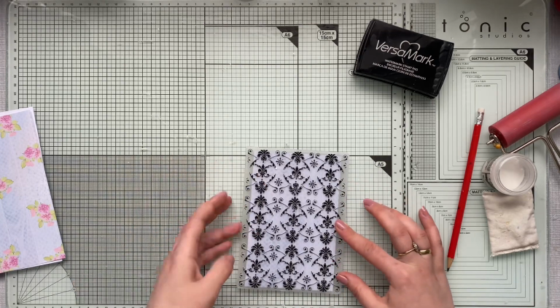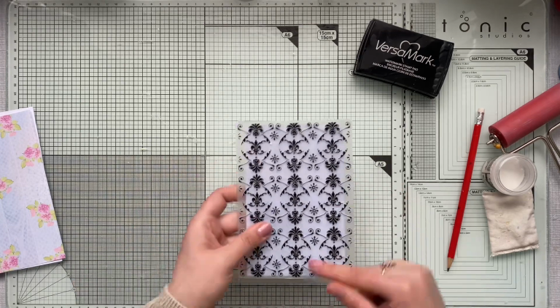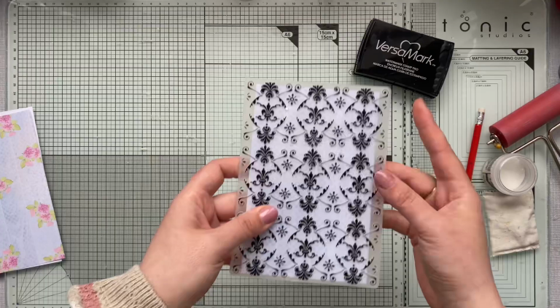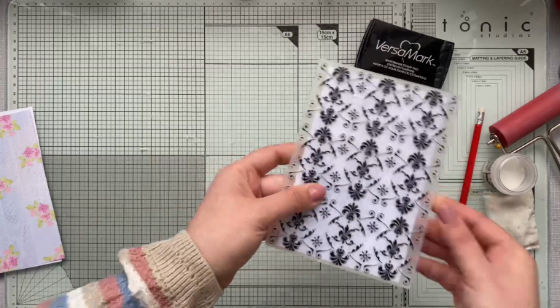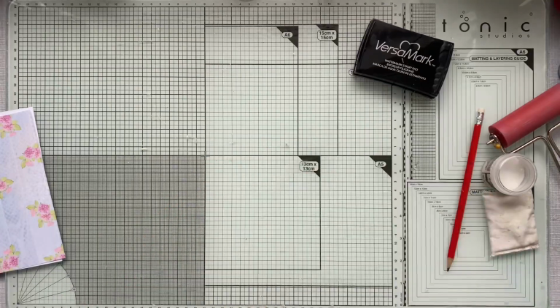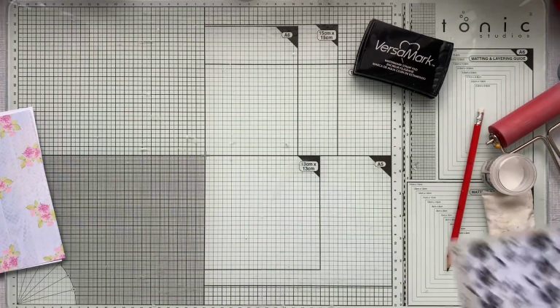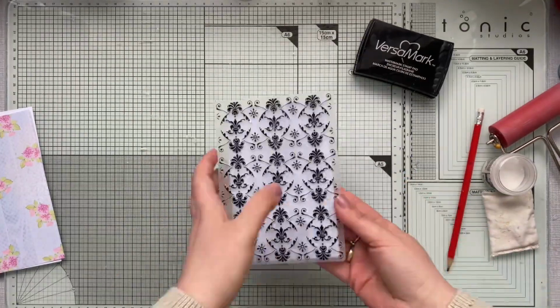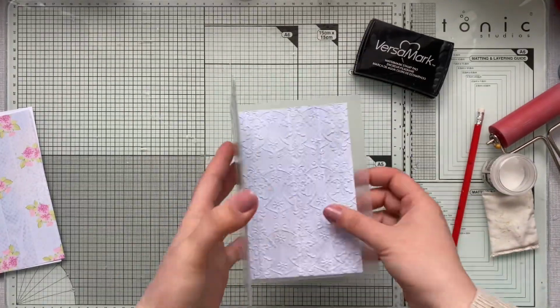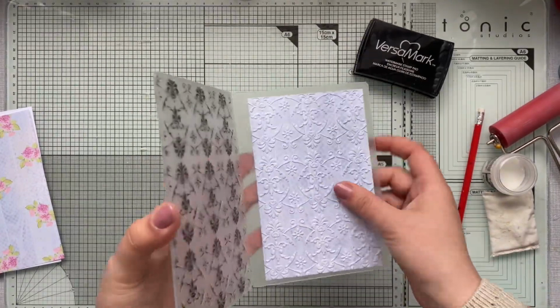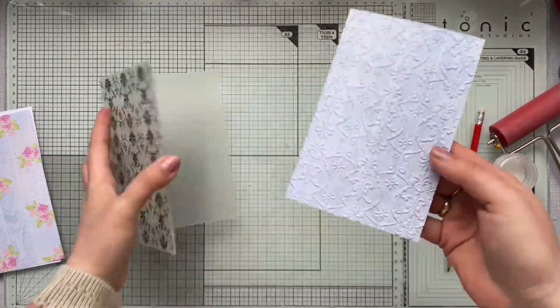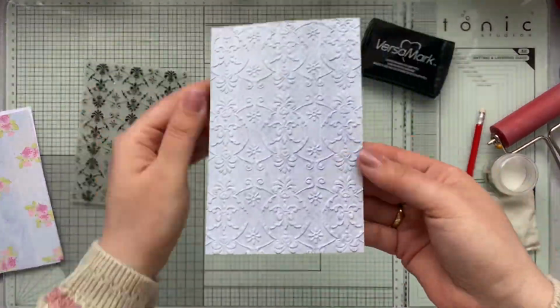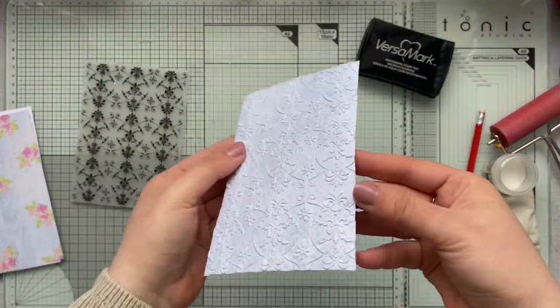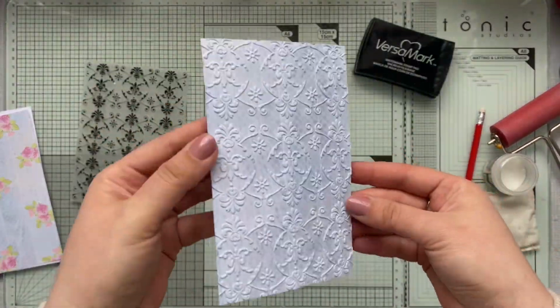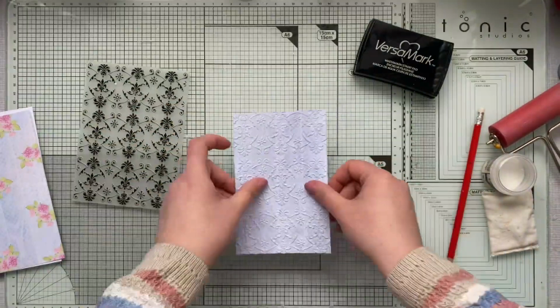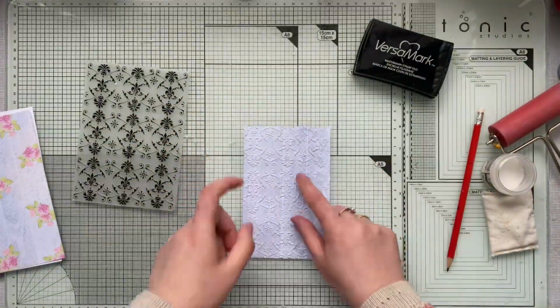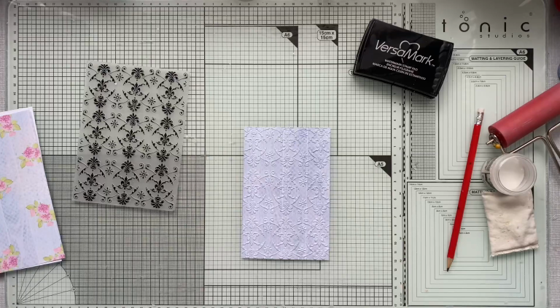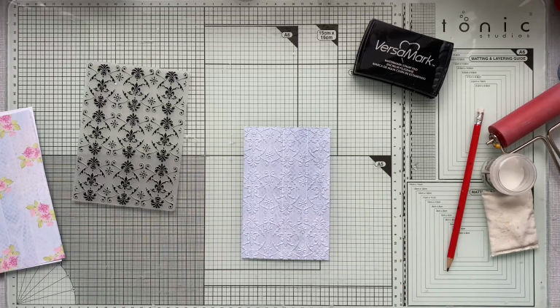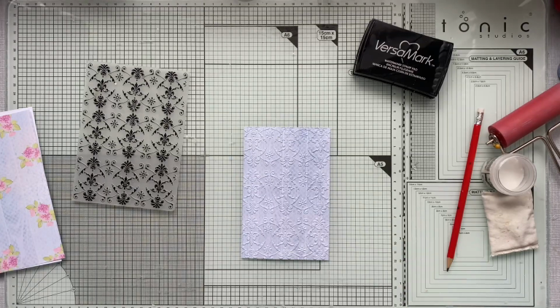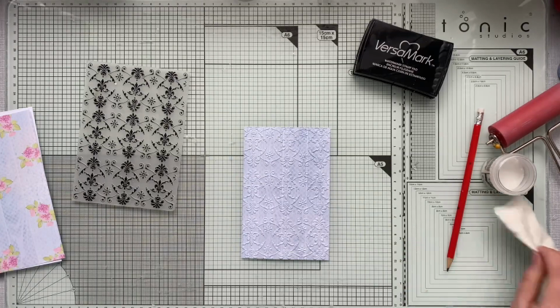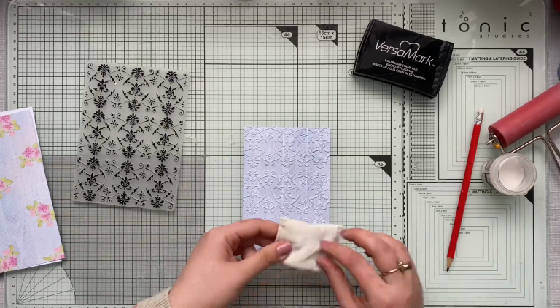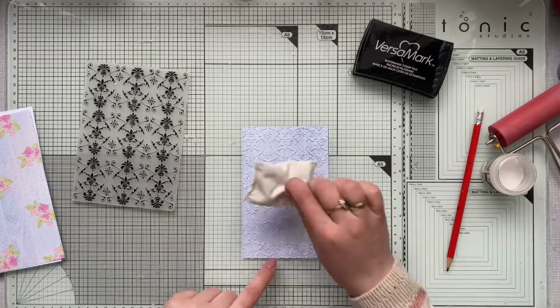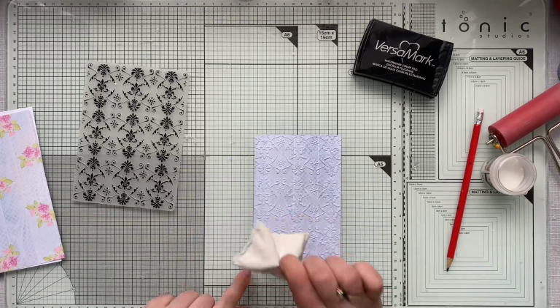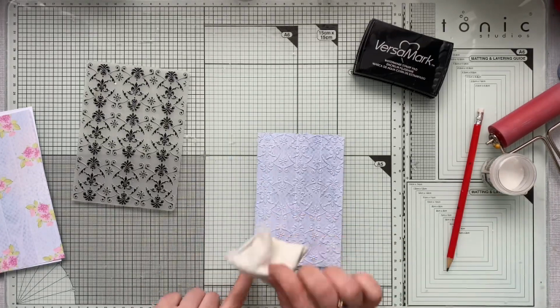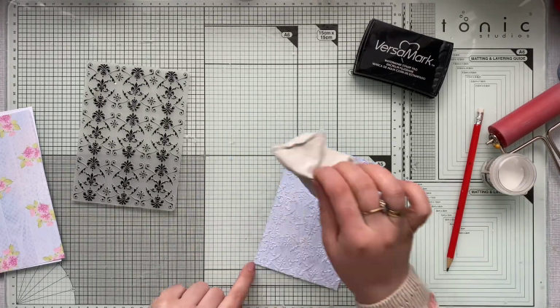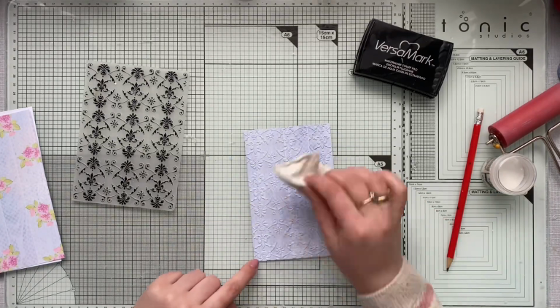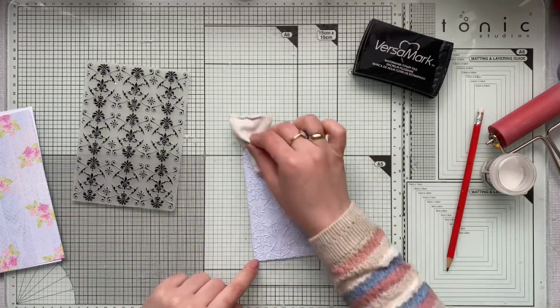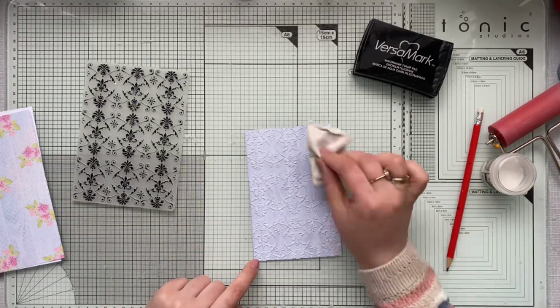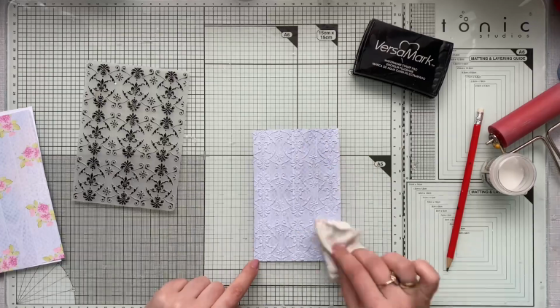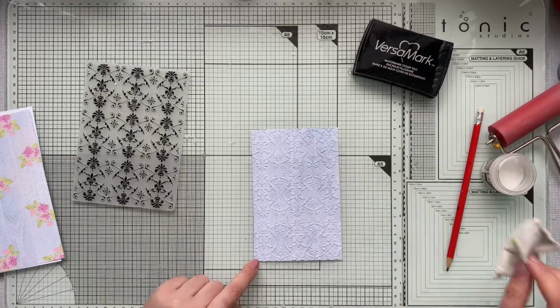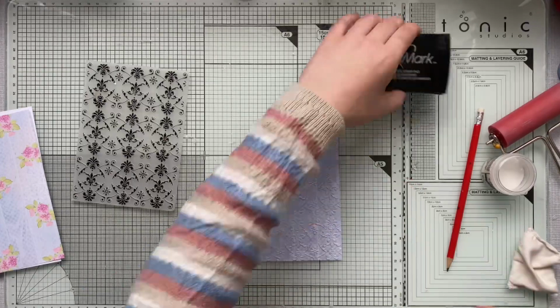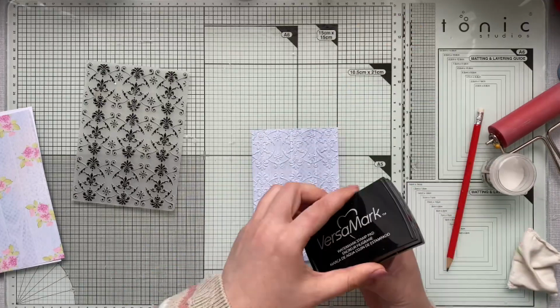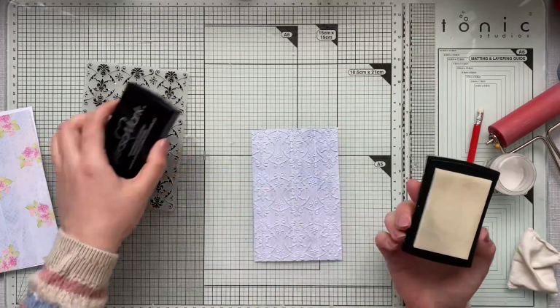I'll run it through my machine — I'm using the Sizzix Big Shot machine, just in case you're wondering. And now it's the main part of the video: the tip I wanted to share with you.